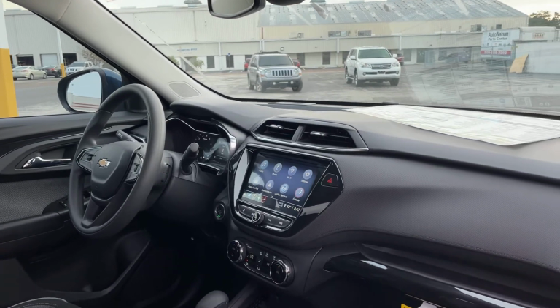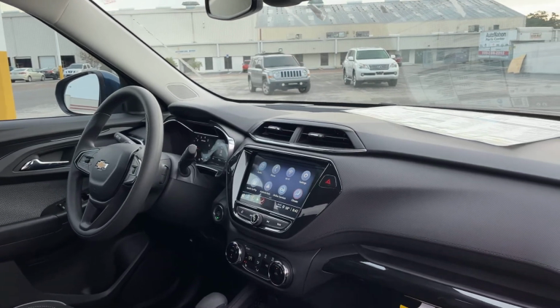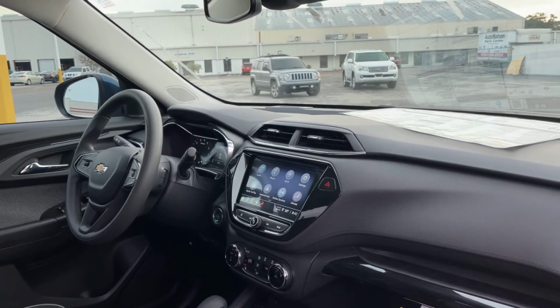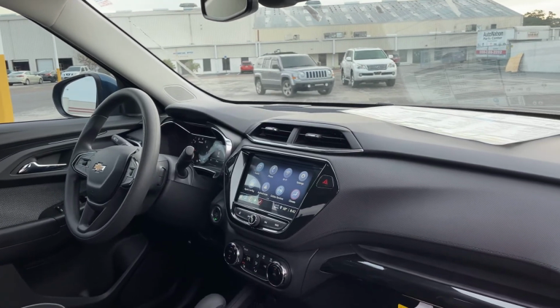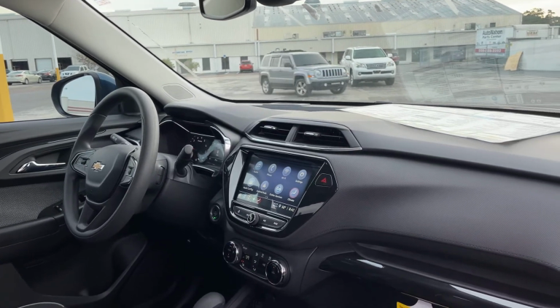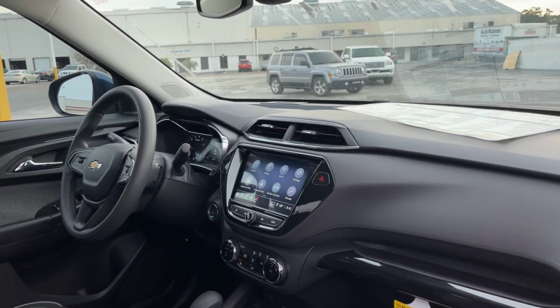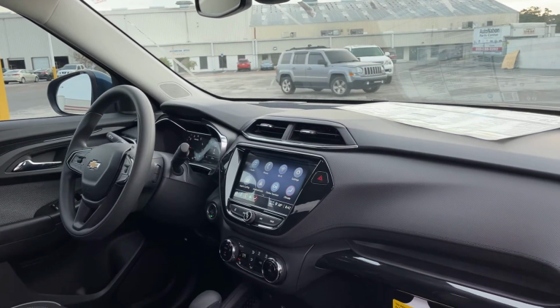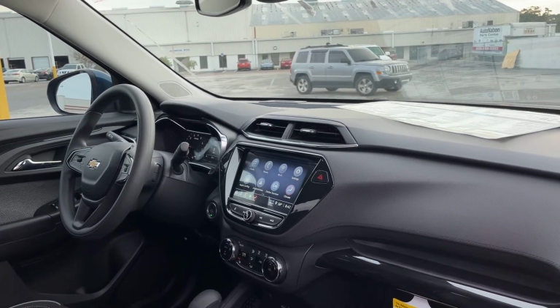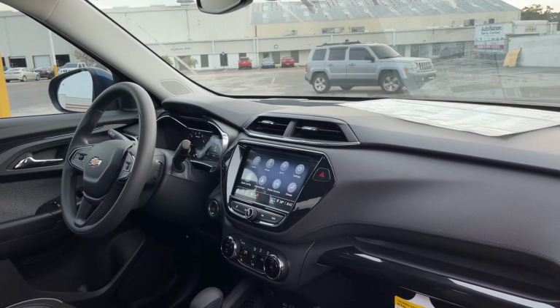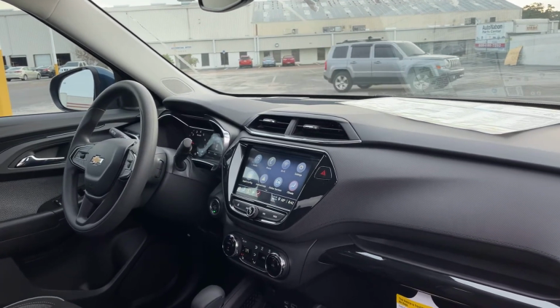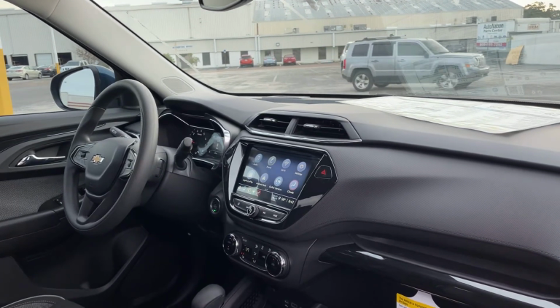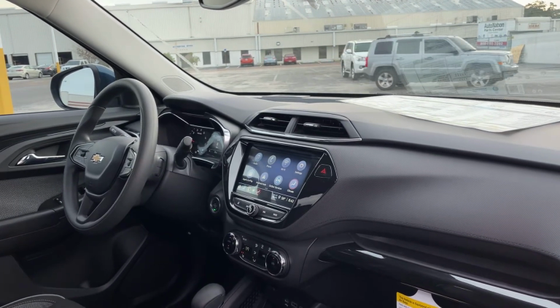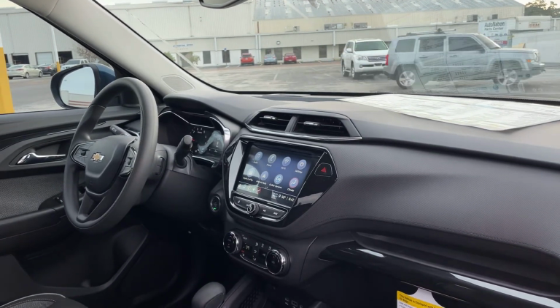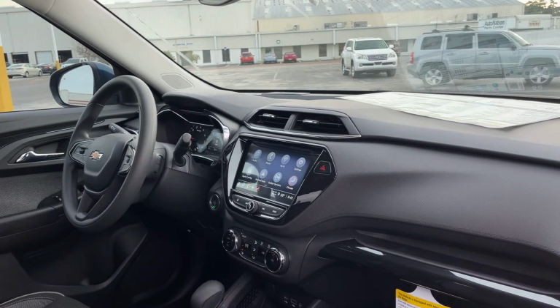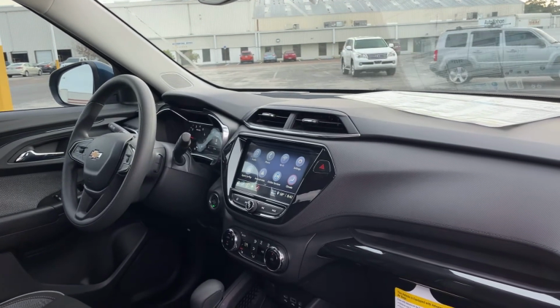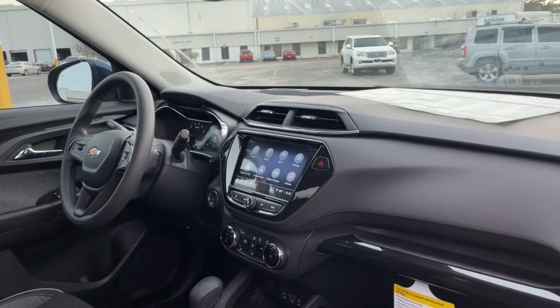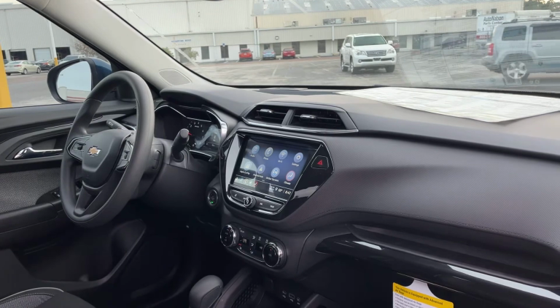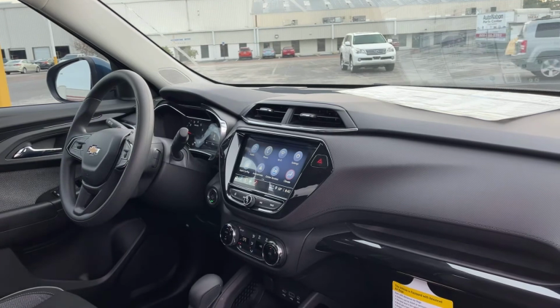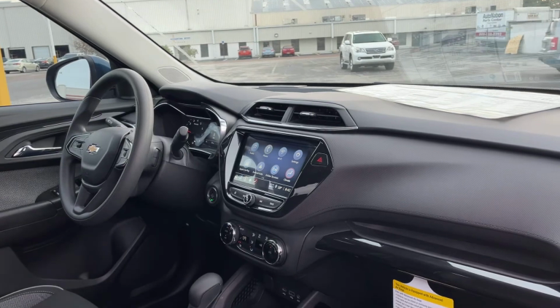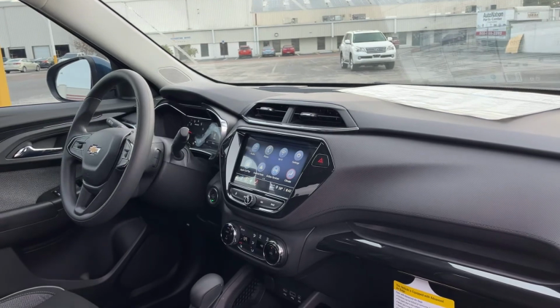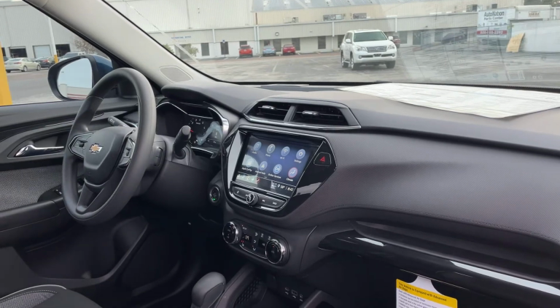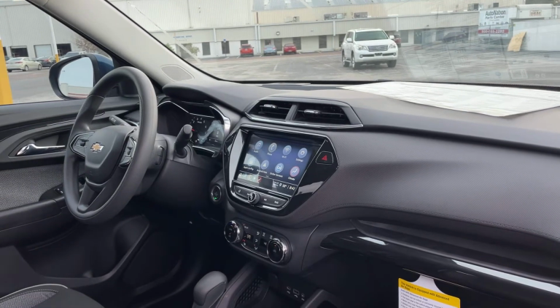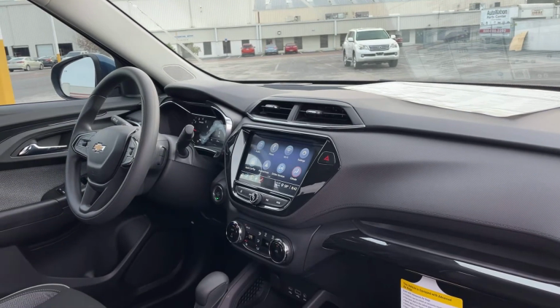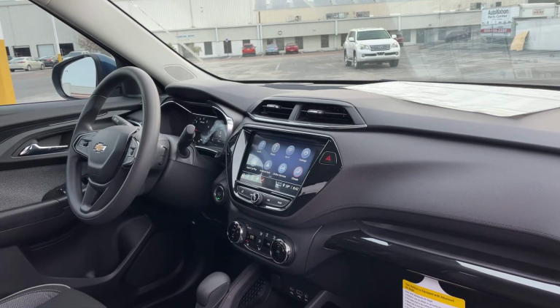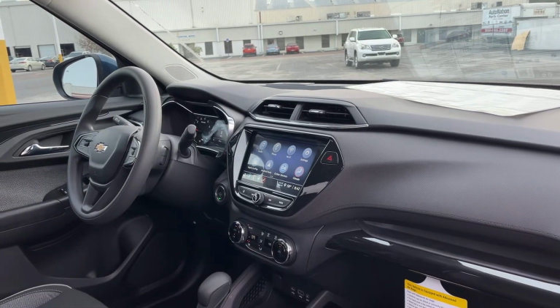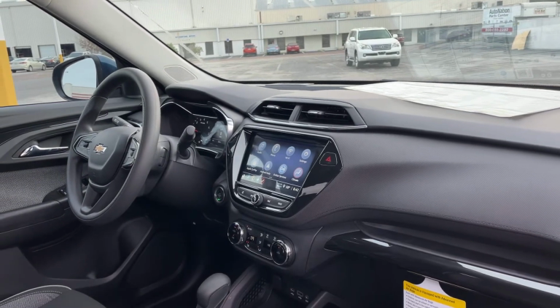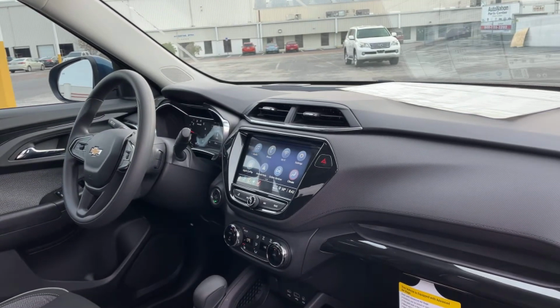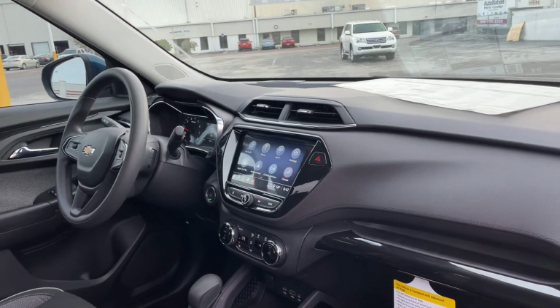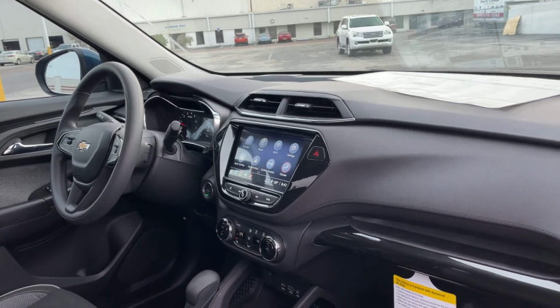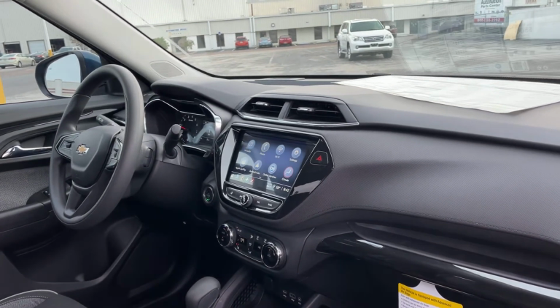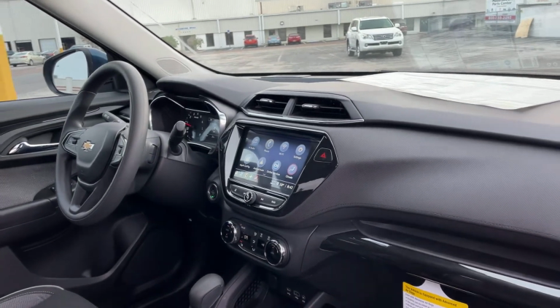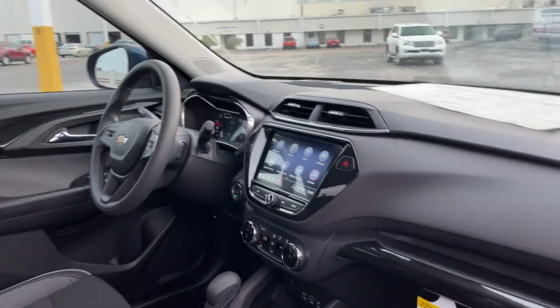Satellite radio, electronic climate control, heated seats, traction control, USBs for your phone, Apple CarPlay and Android Auto.